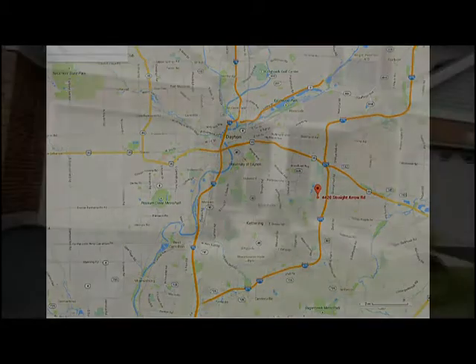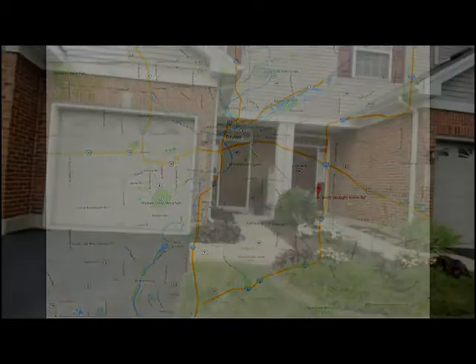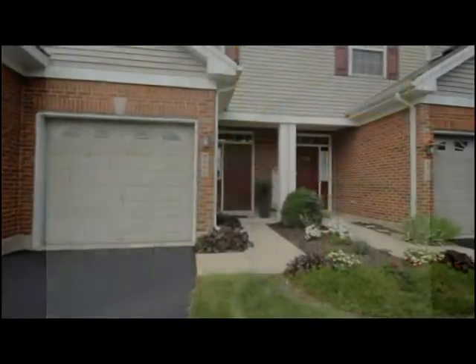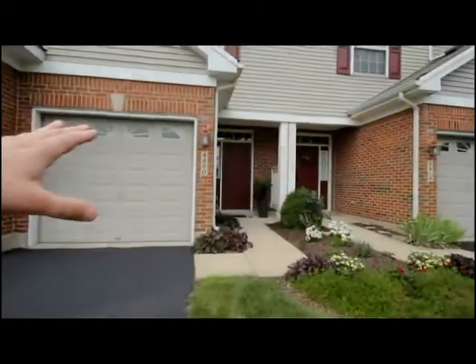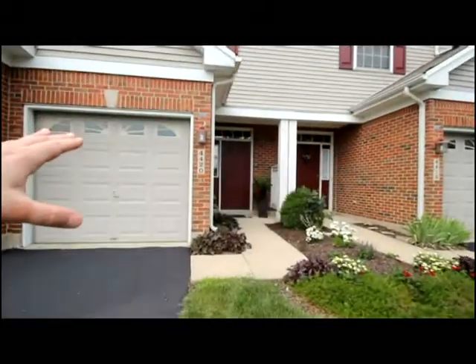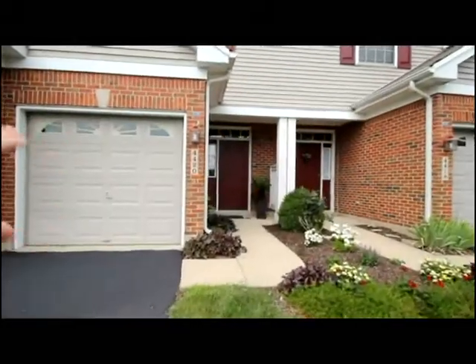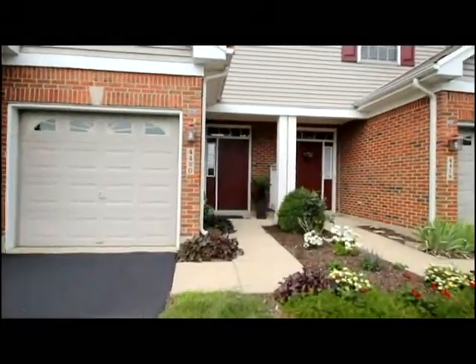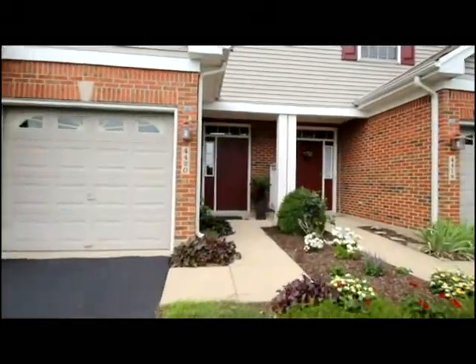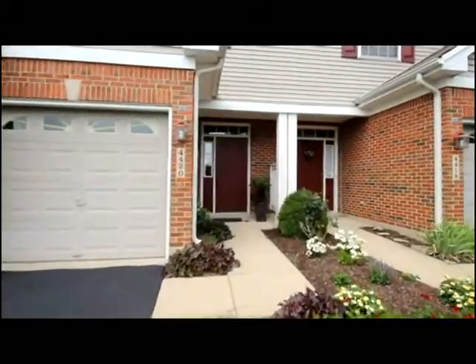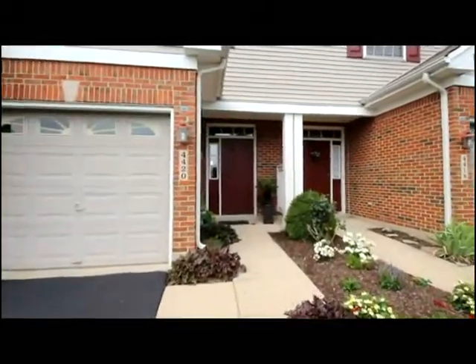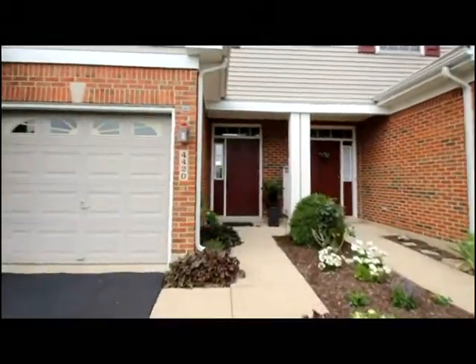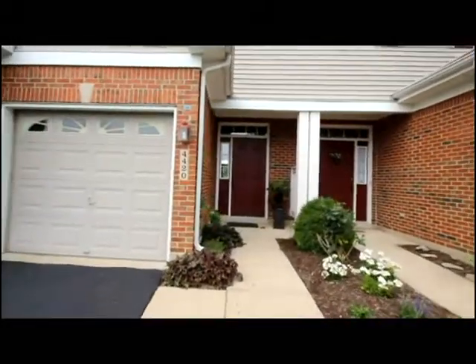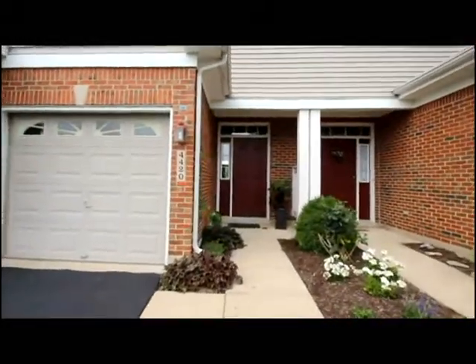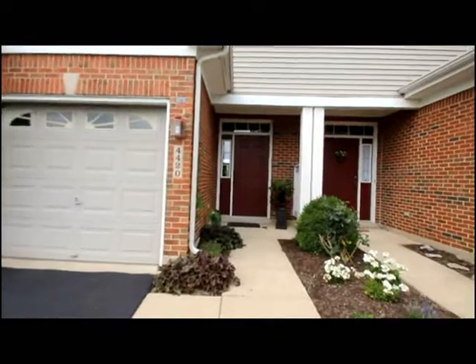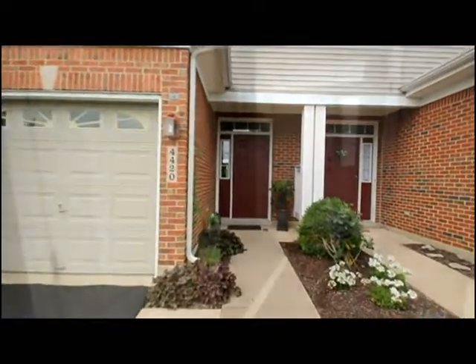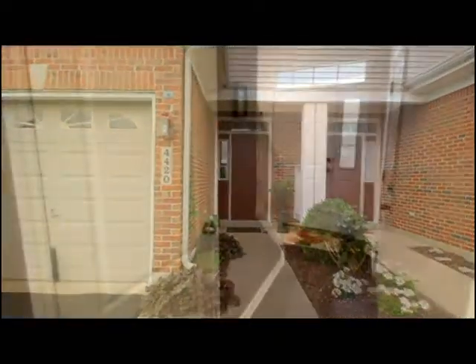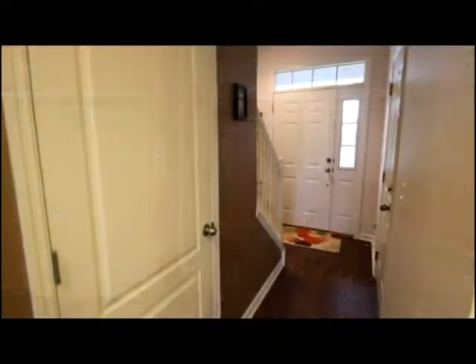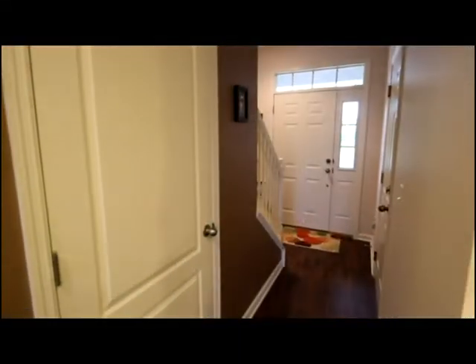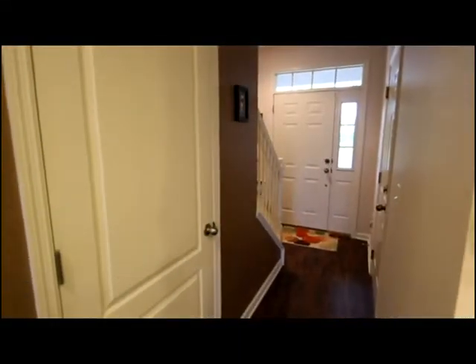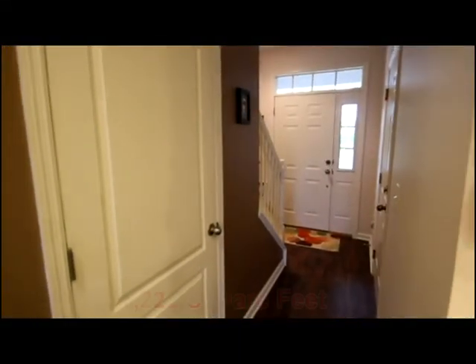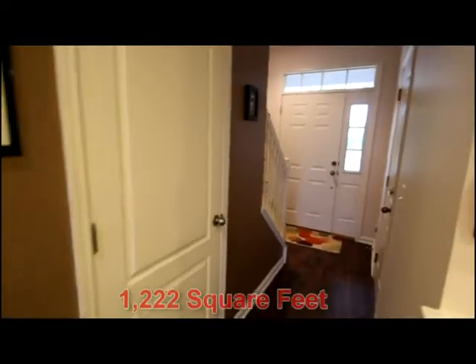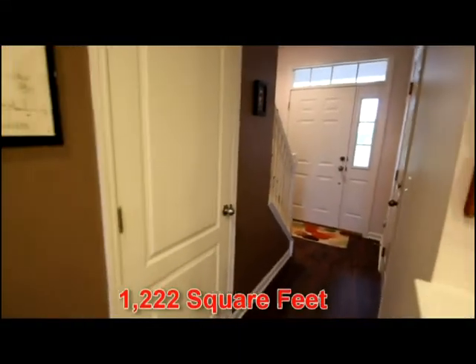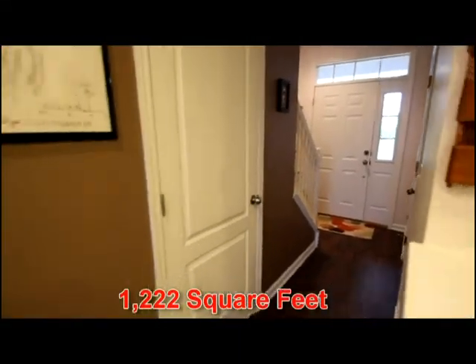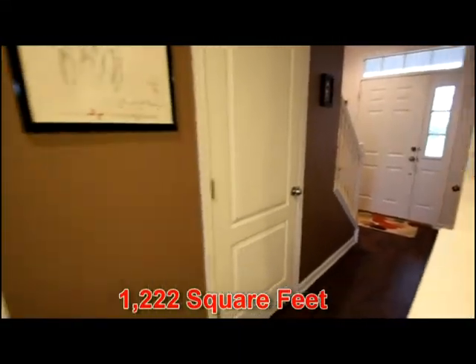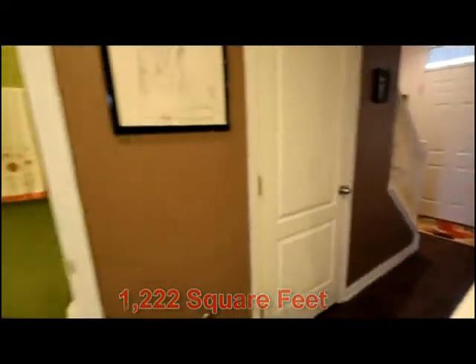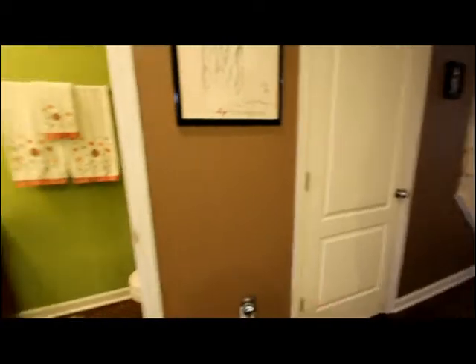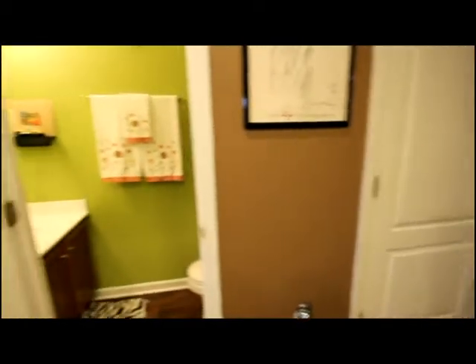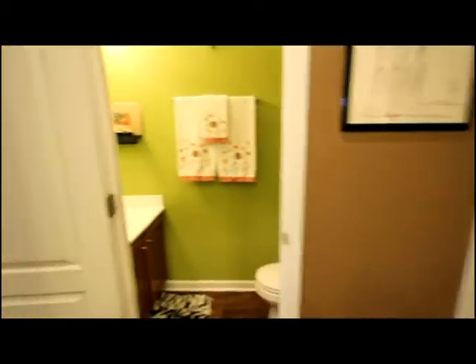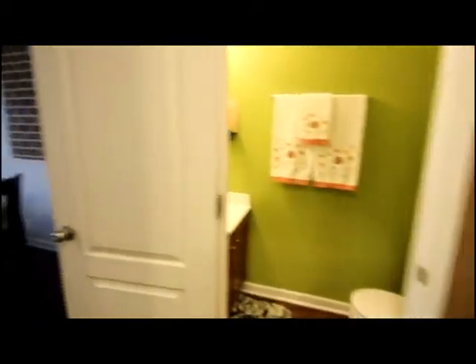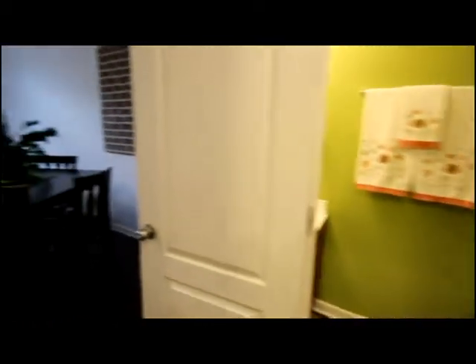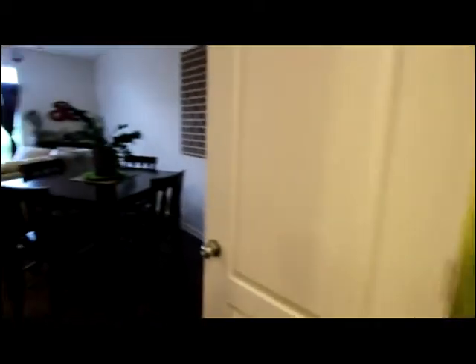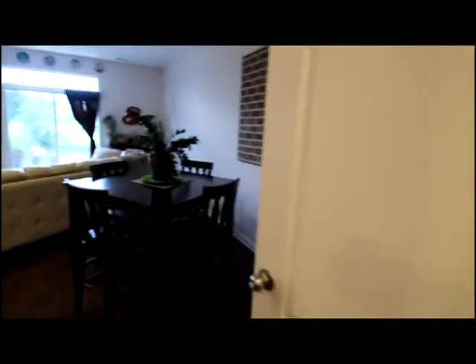With attractive curb appeal and a build quality of Sims from 2006, you'll notice the style, the openness, and many upgrades in this fantastic condo.